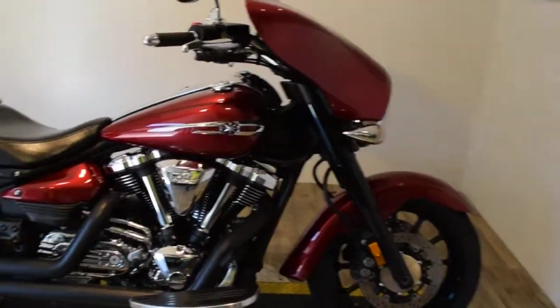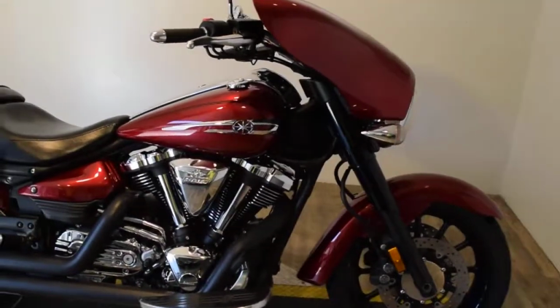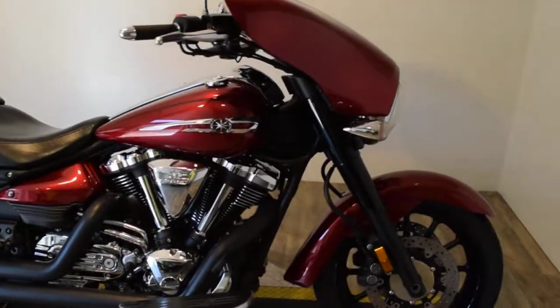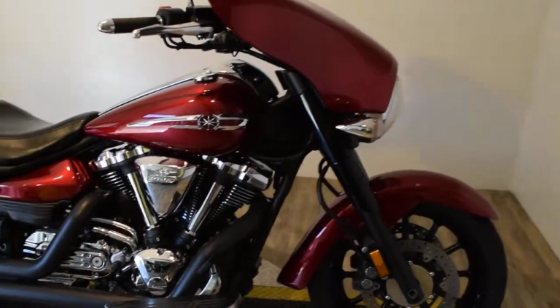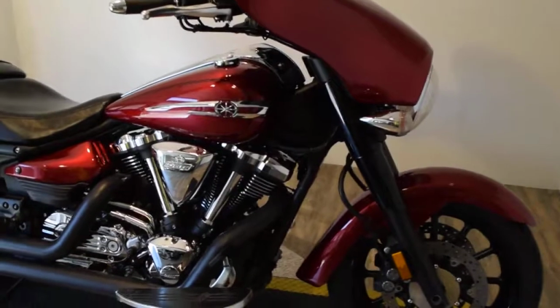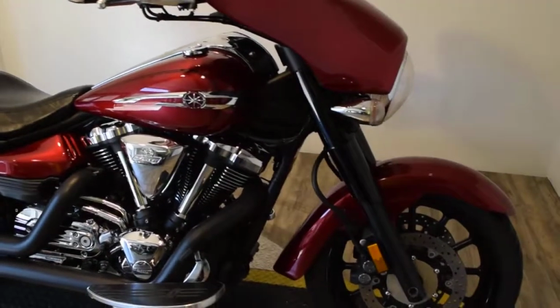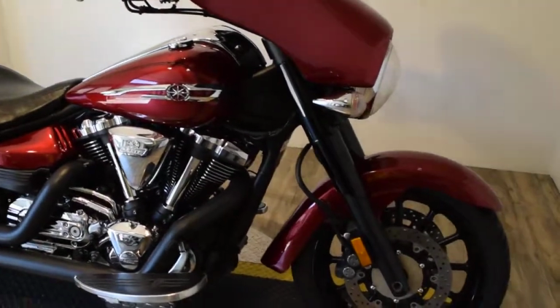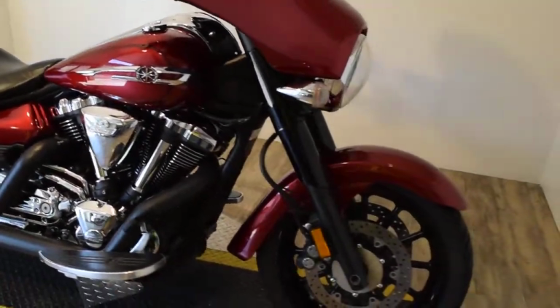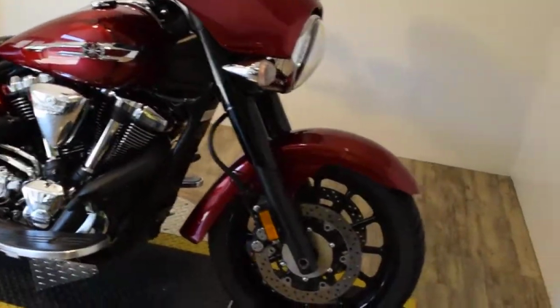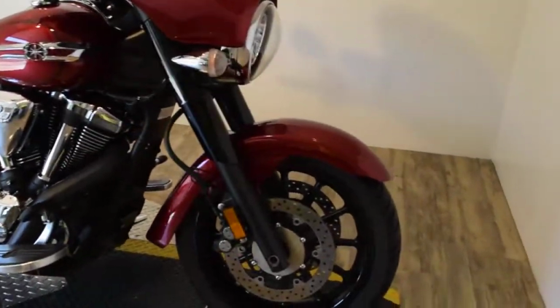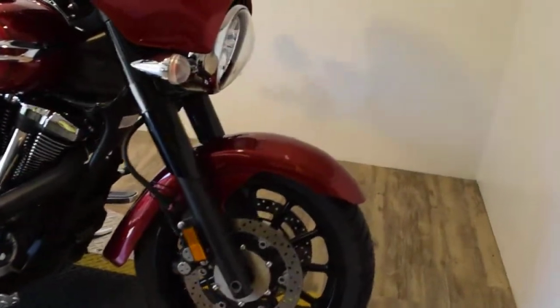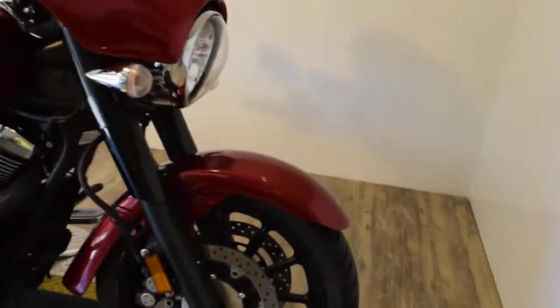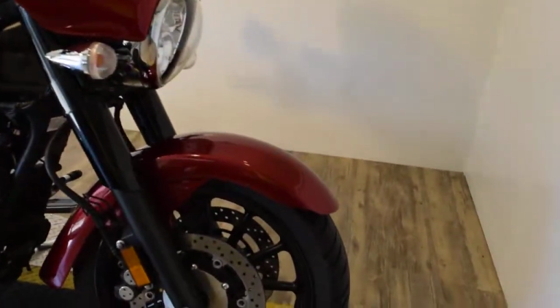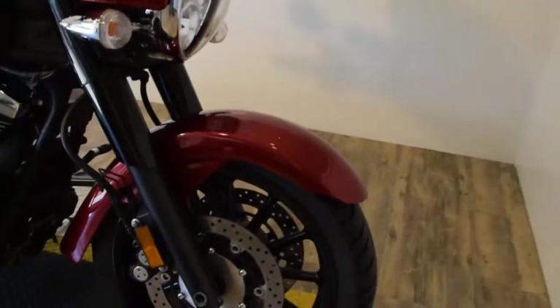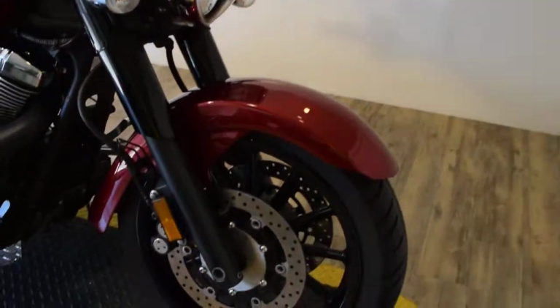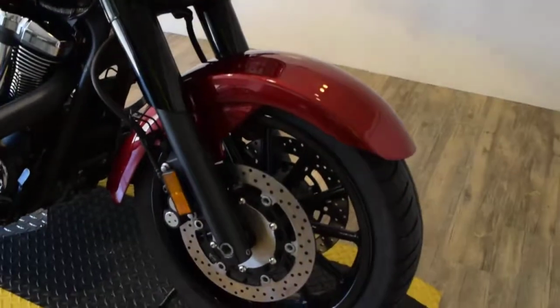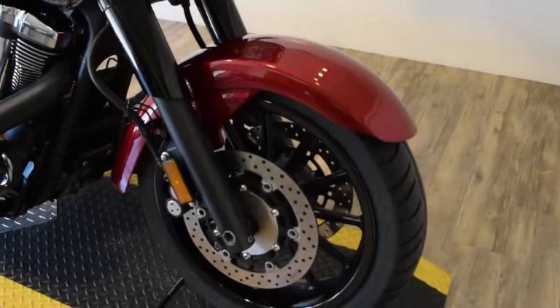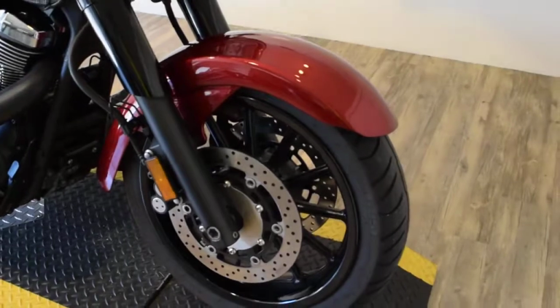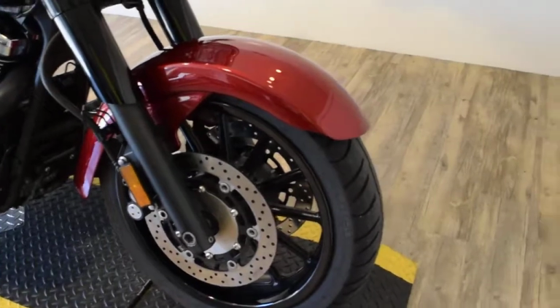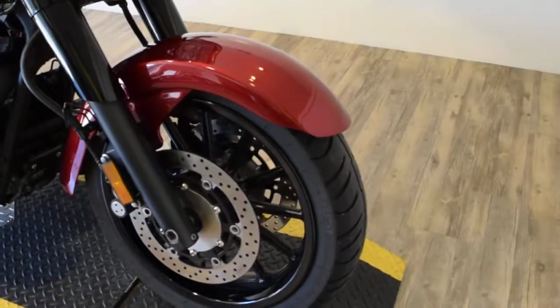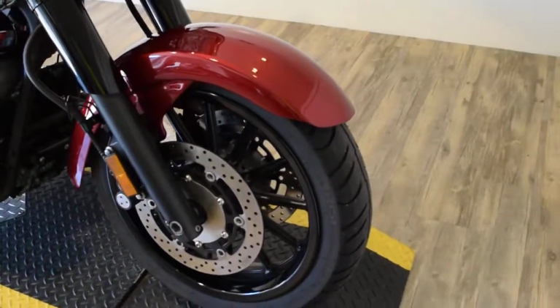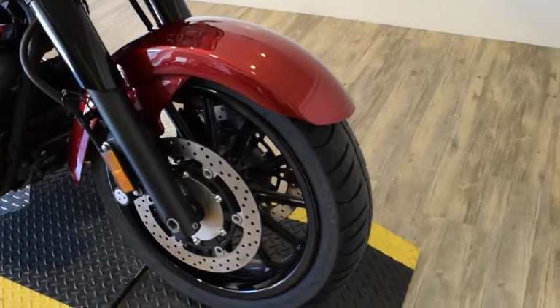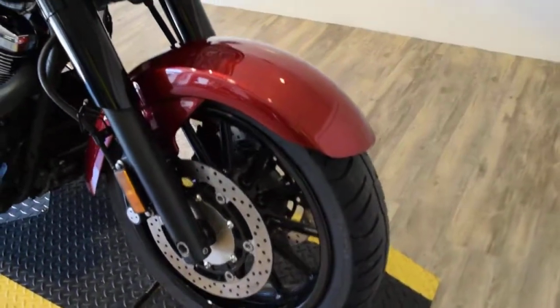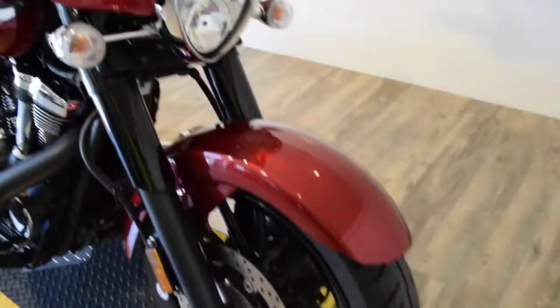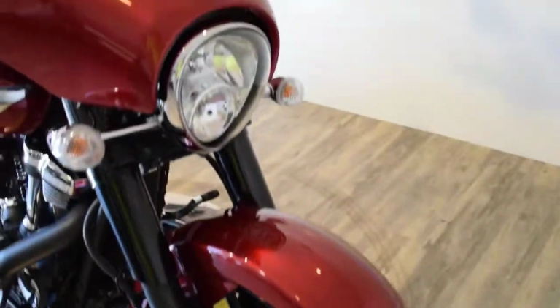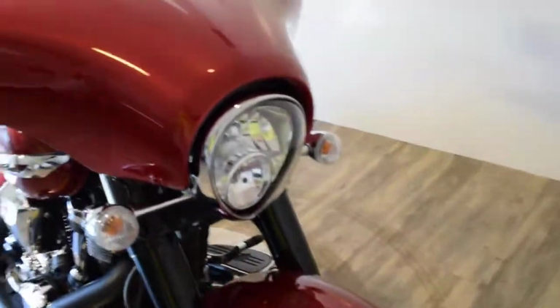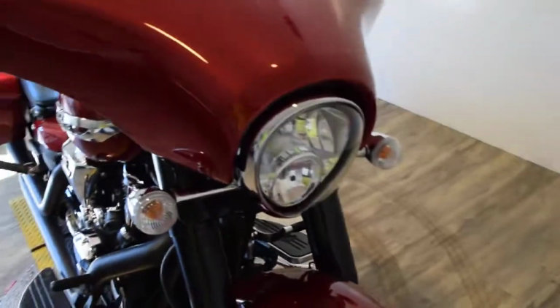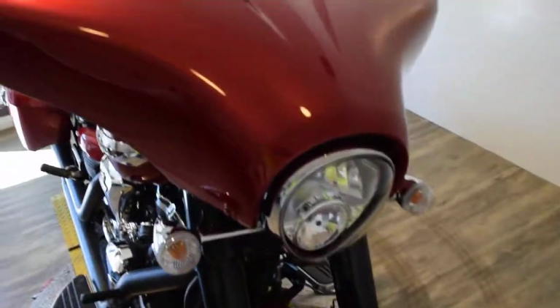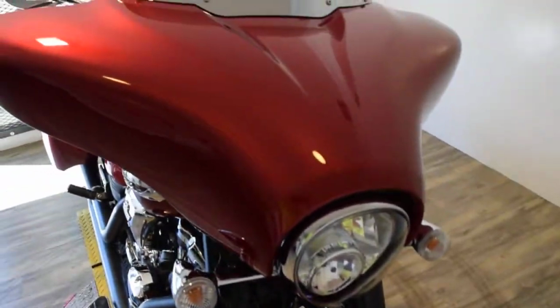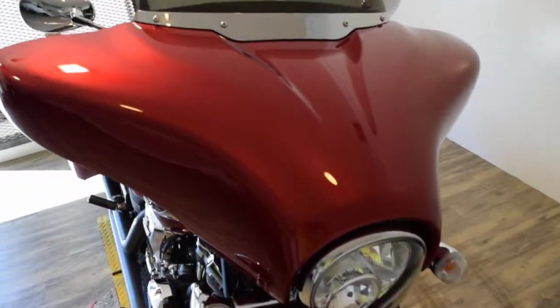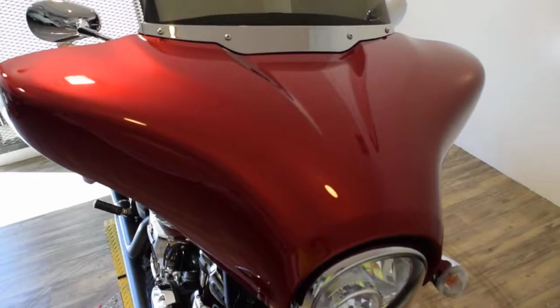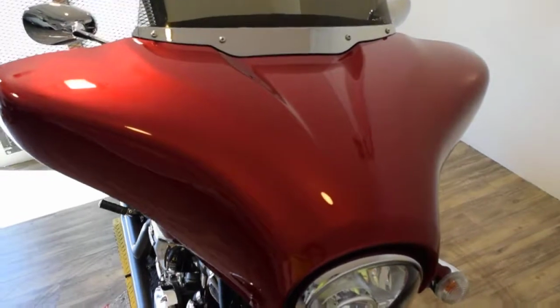You can get 25 more pictures of this bike, get pricing information, fill out a credit app, or find out what your trade-in is worth, all at our website MonsterPowerSport.com.